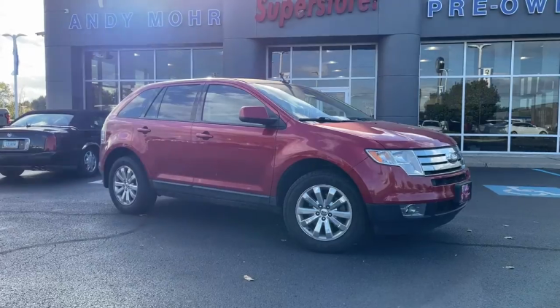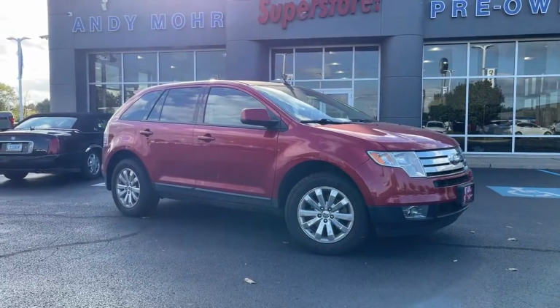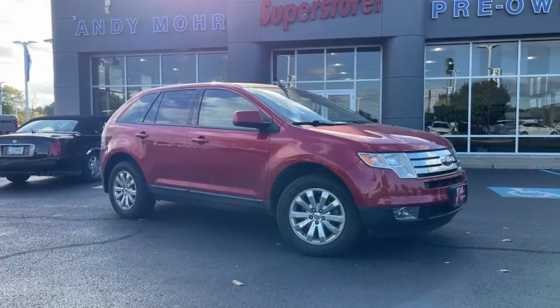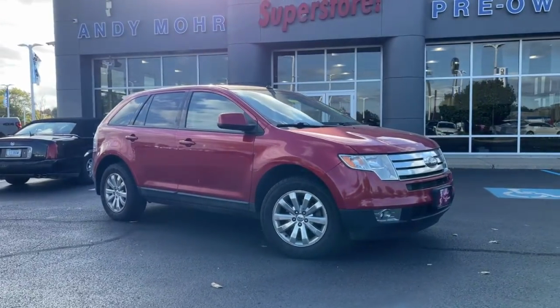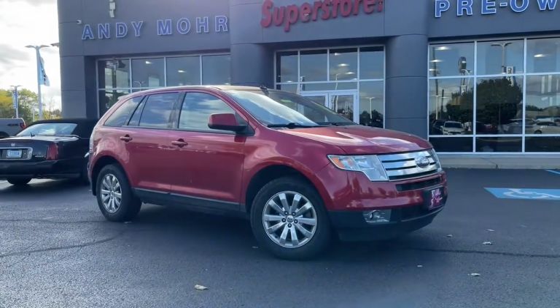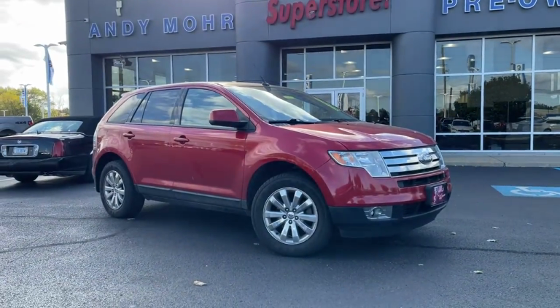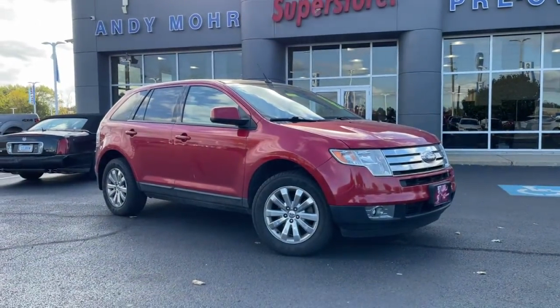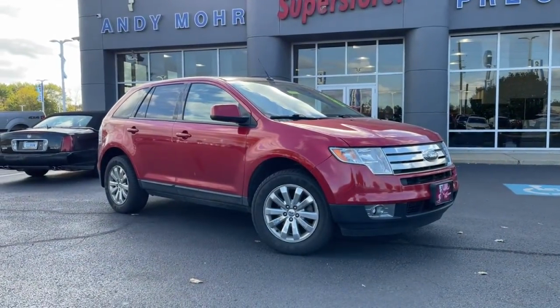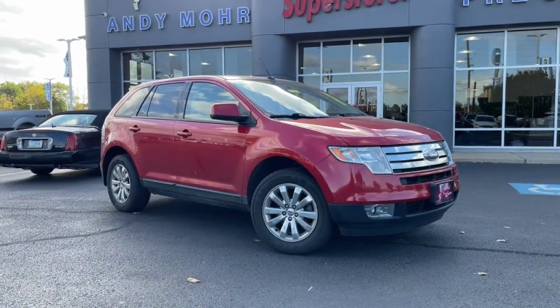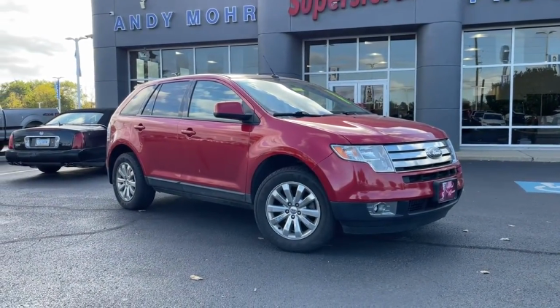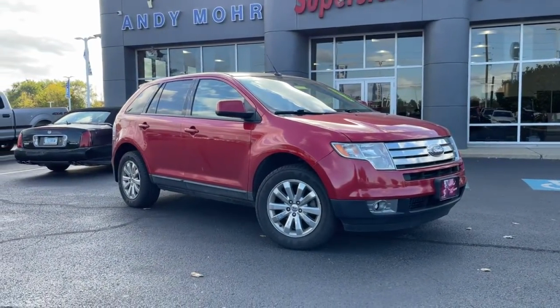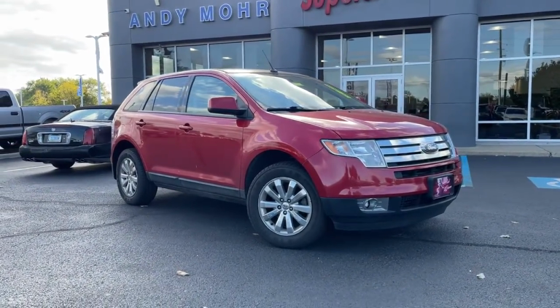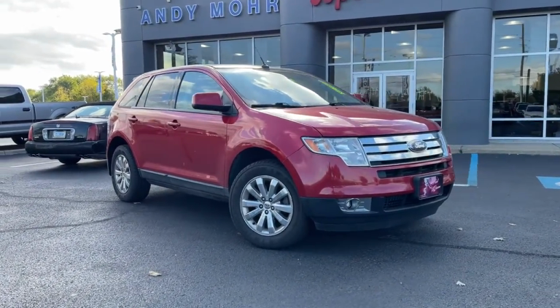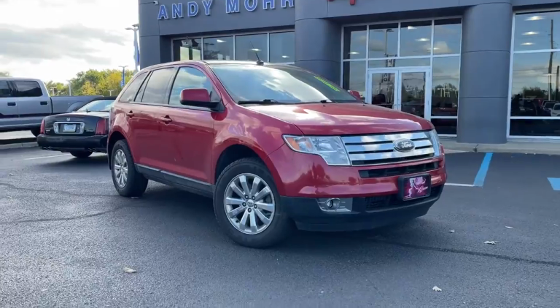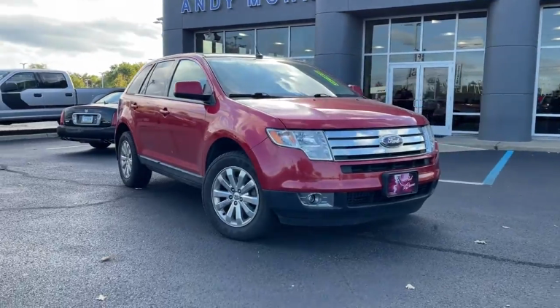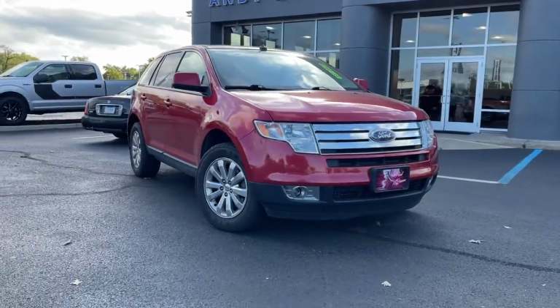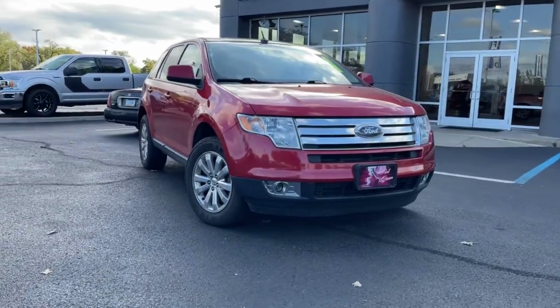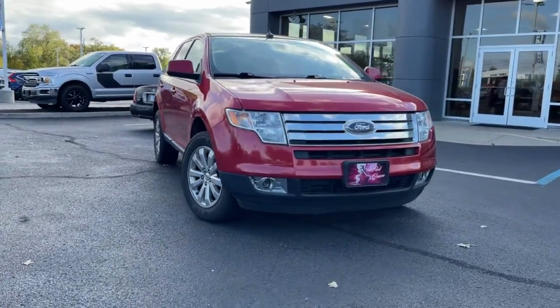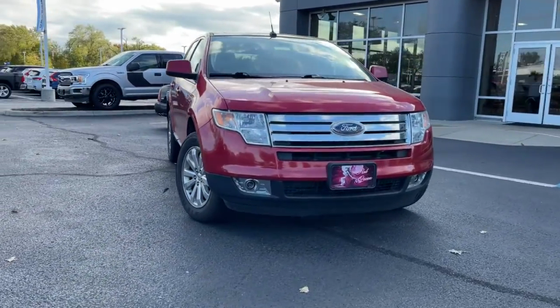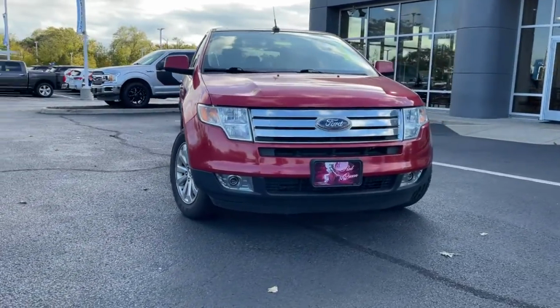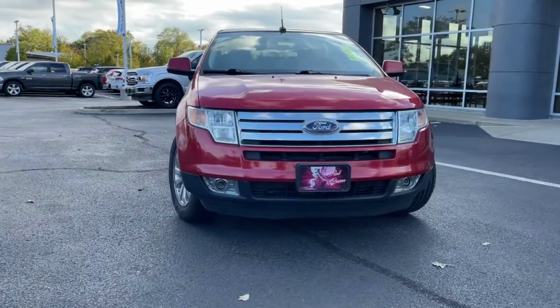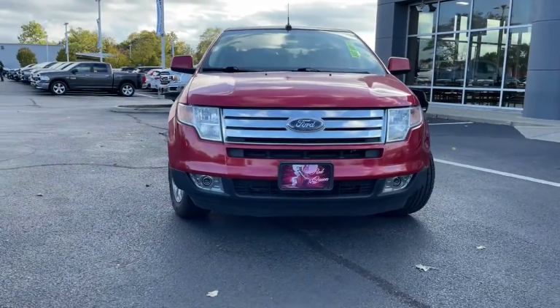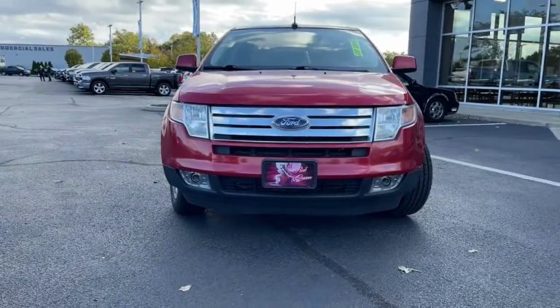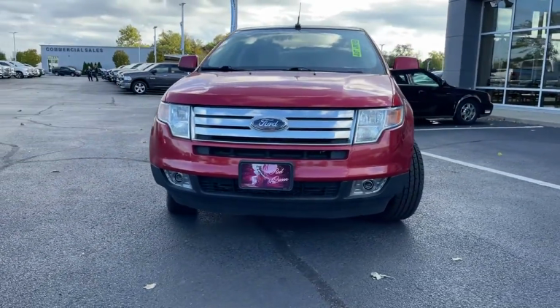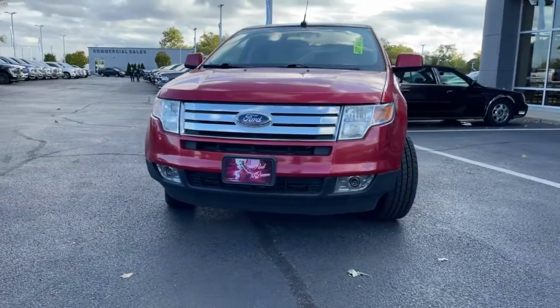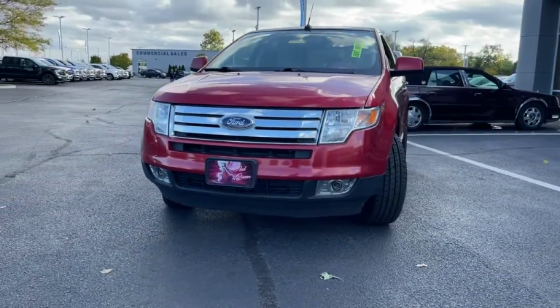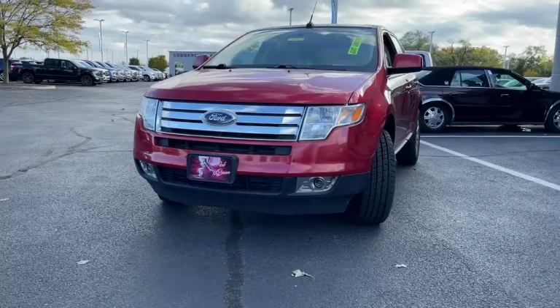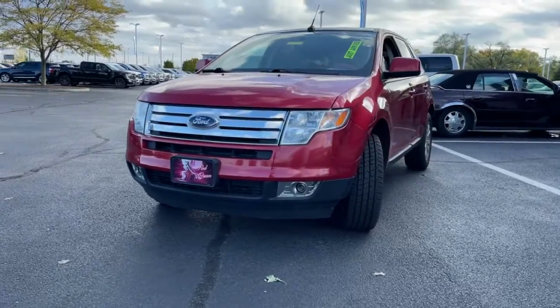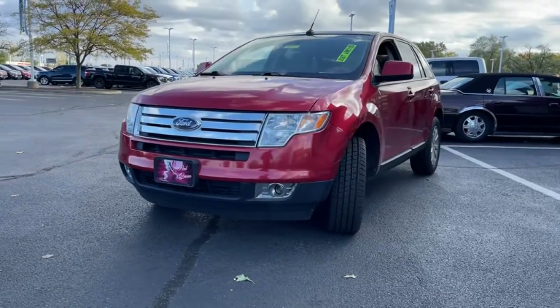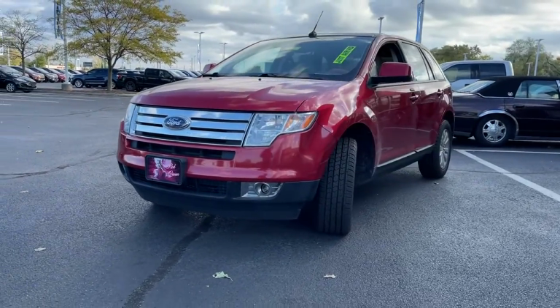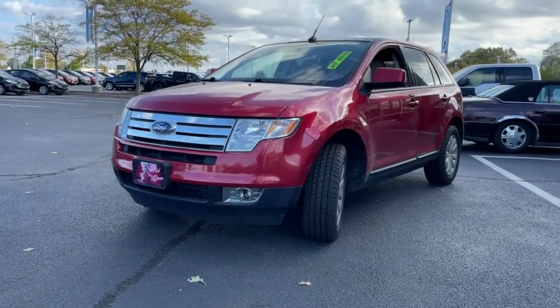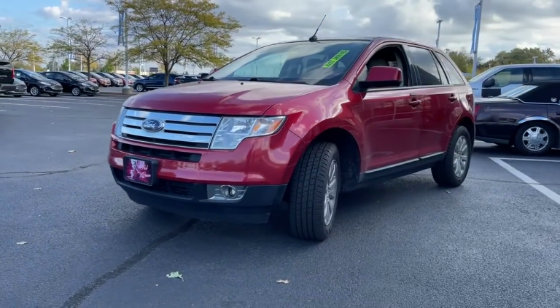Get a feel for the 2010 Ford Edge. With less than 120,000 miles on the odometer, this vehicle provides excellent value. Take a closer look at this smart and sporty Edge.